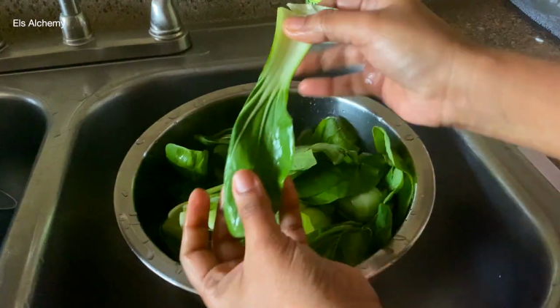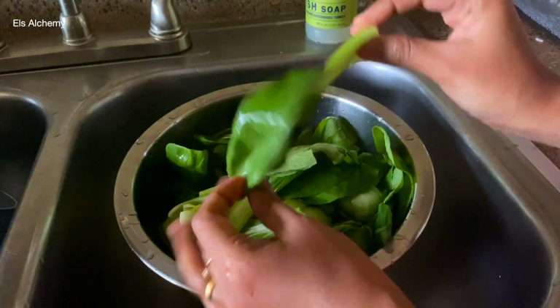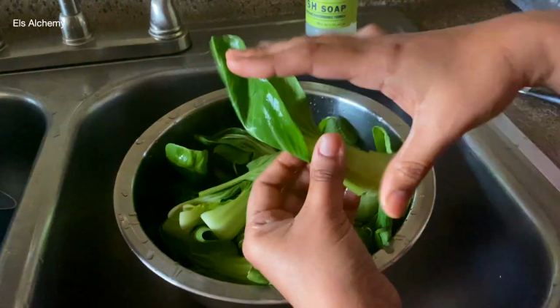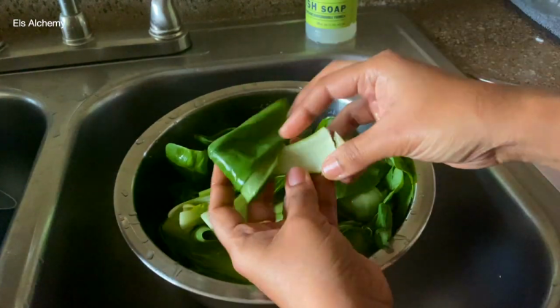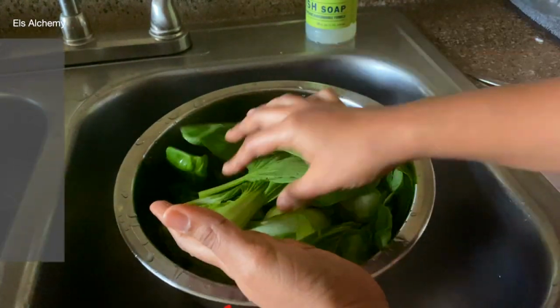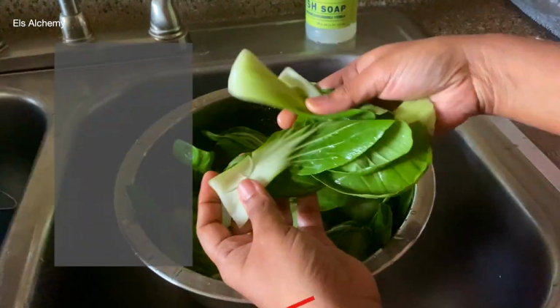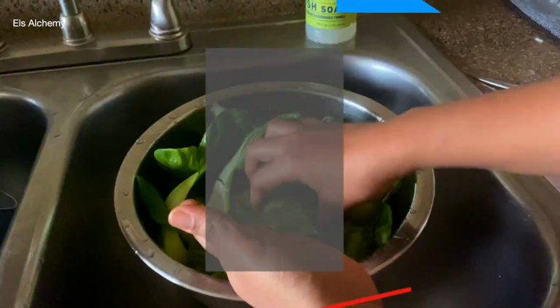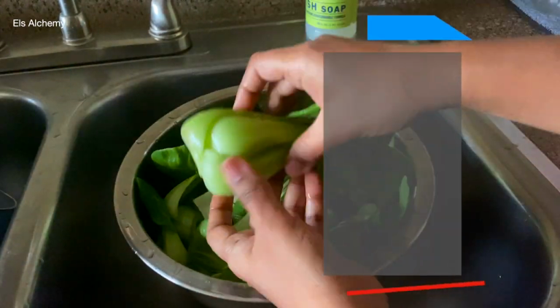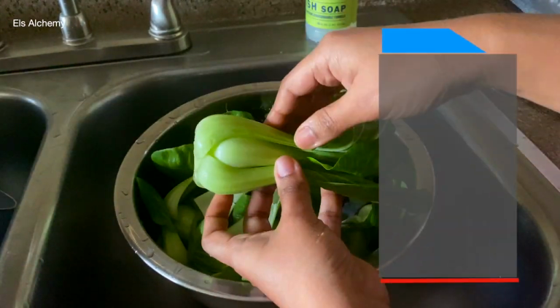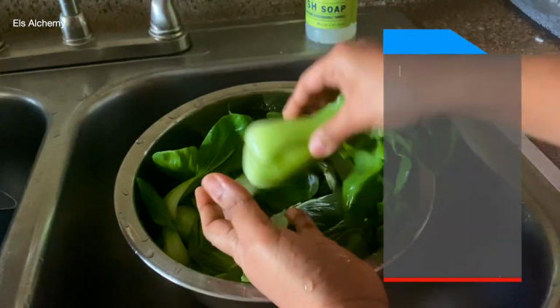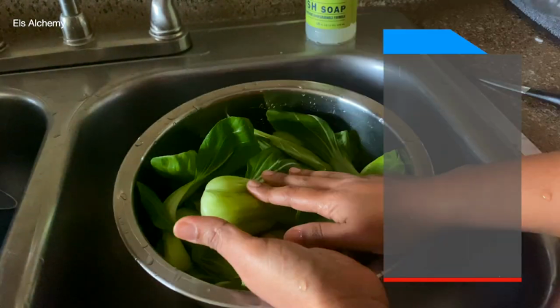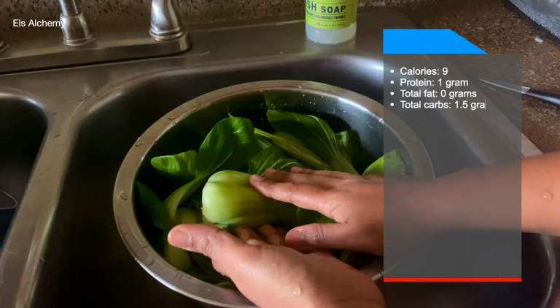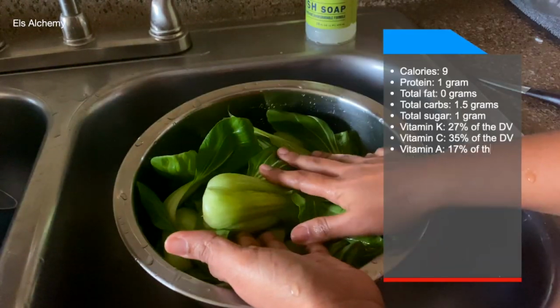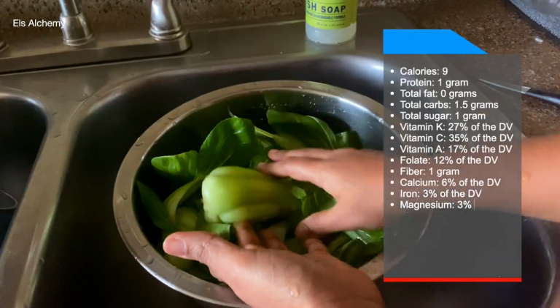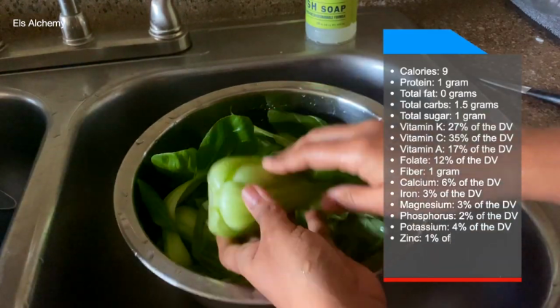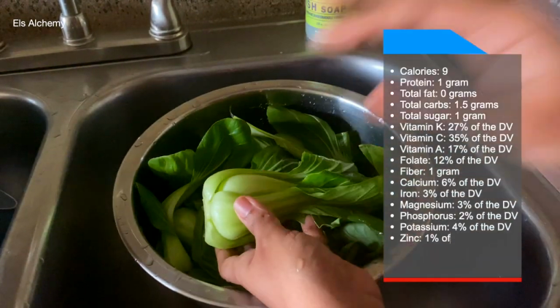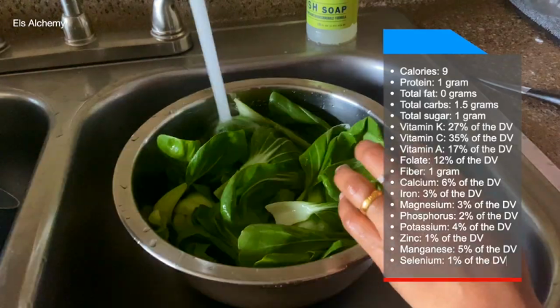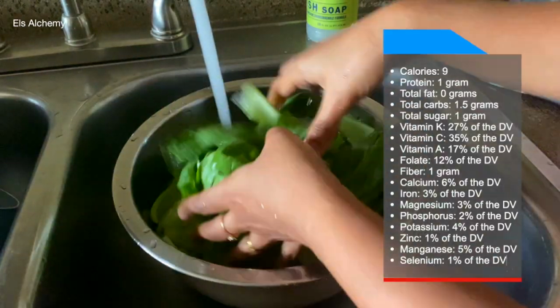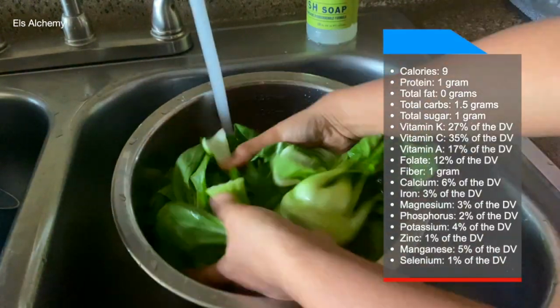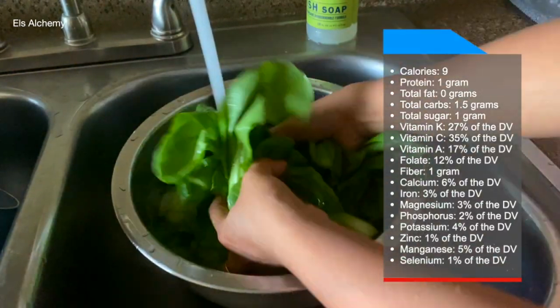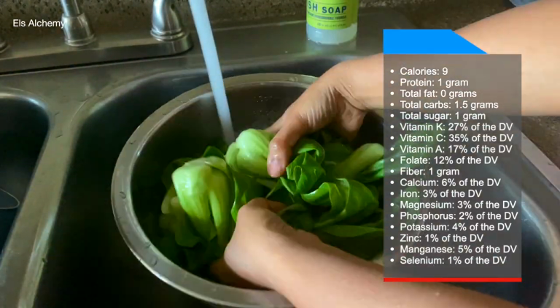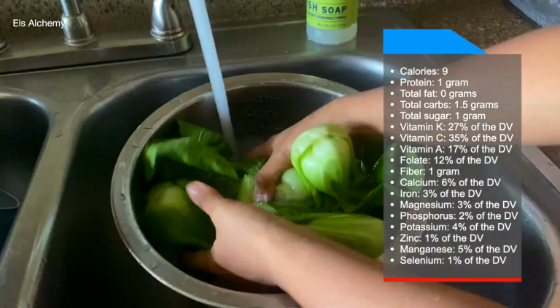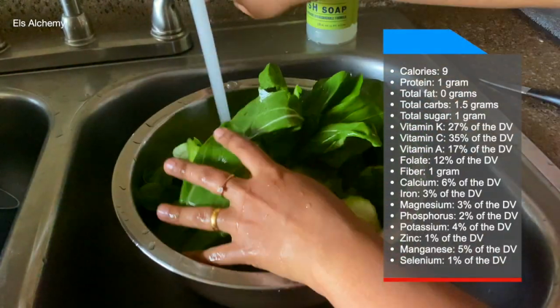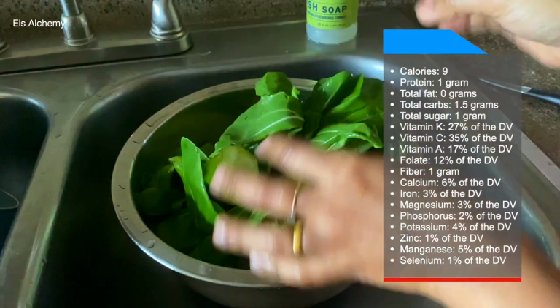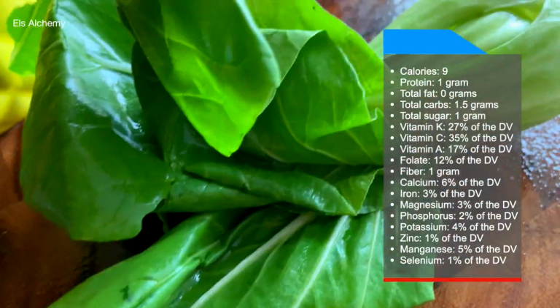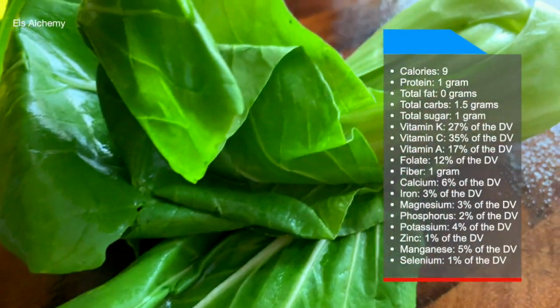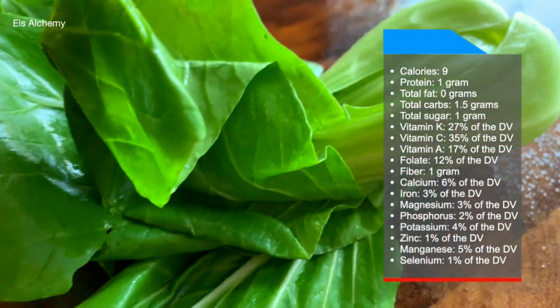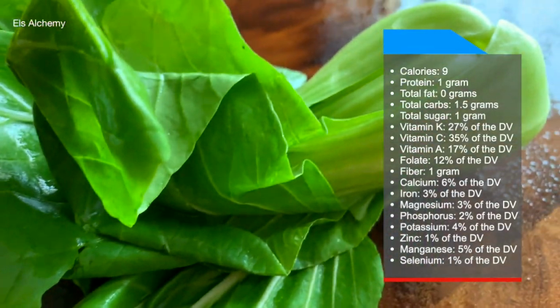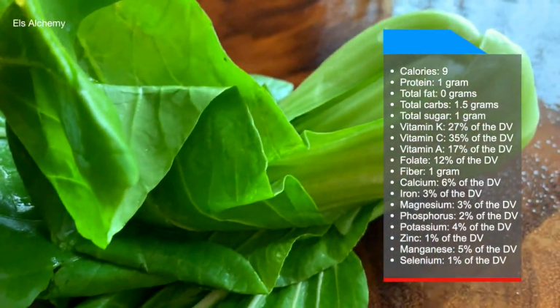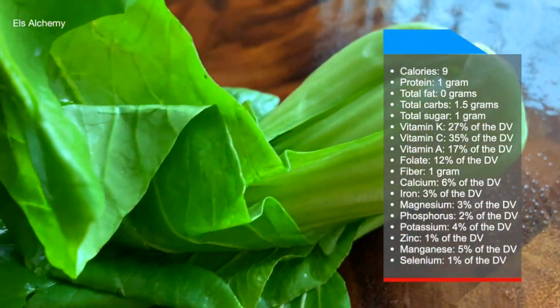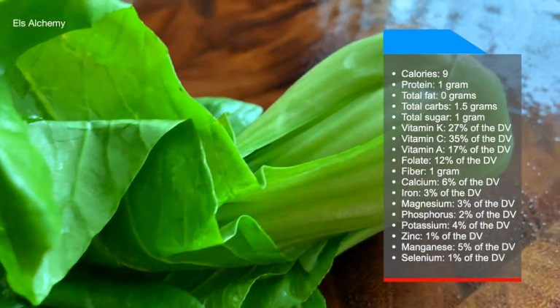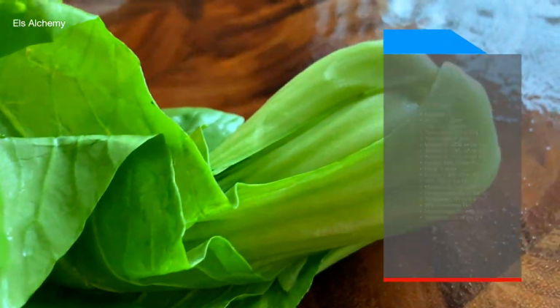One cup, which is about 70 grams of bok choy, gives you about 35% of your daily vitamin C and 27% of your daily vitamin K needs.